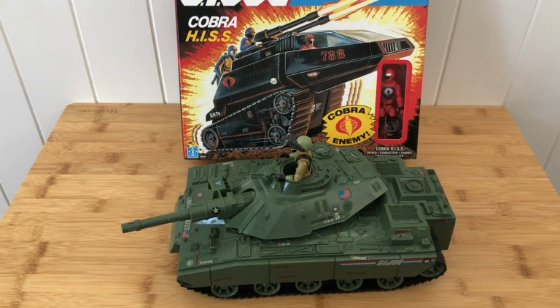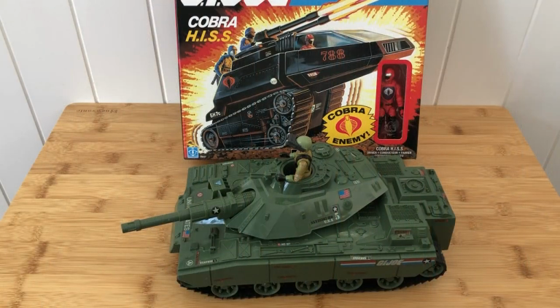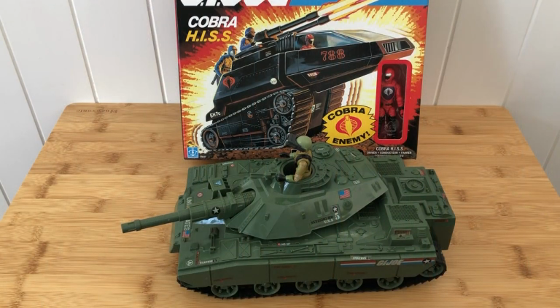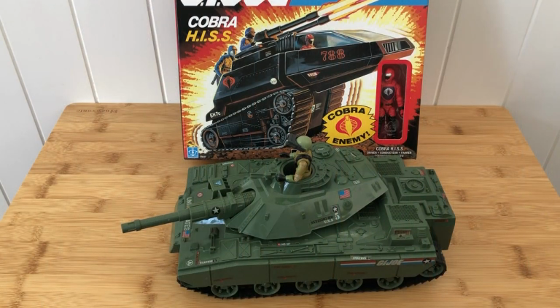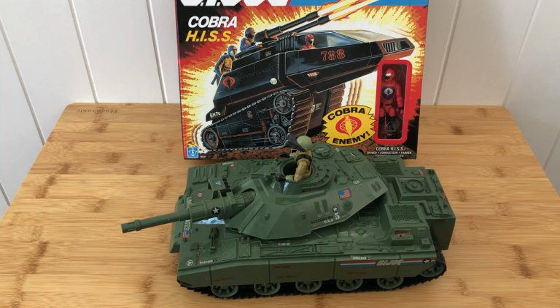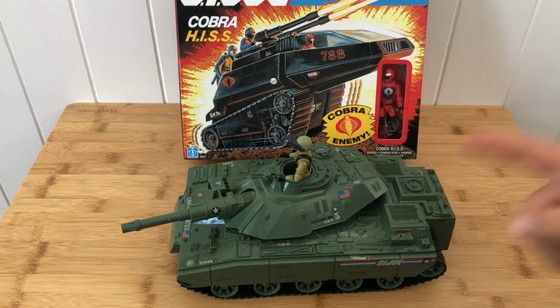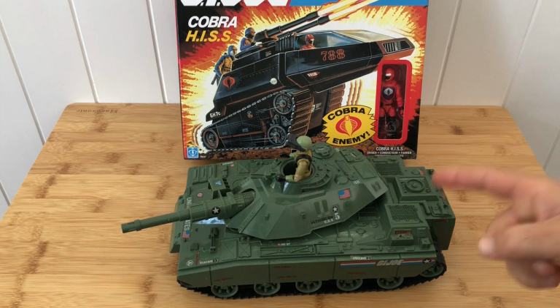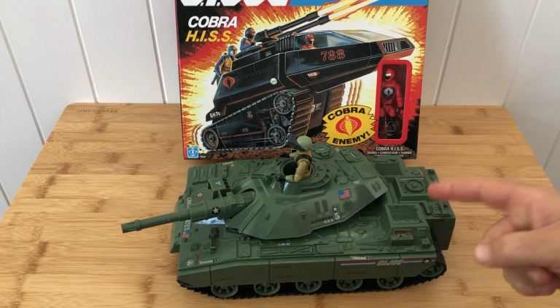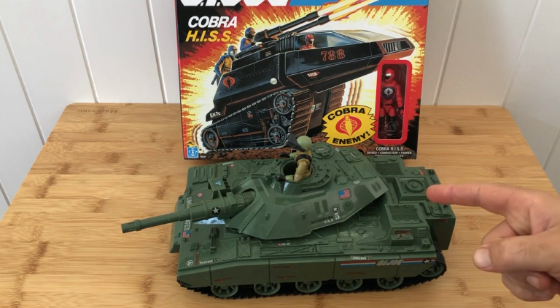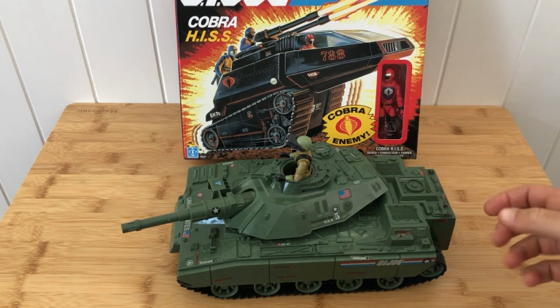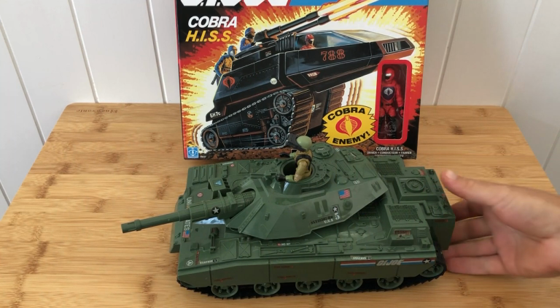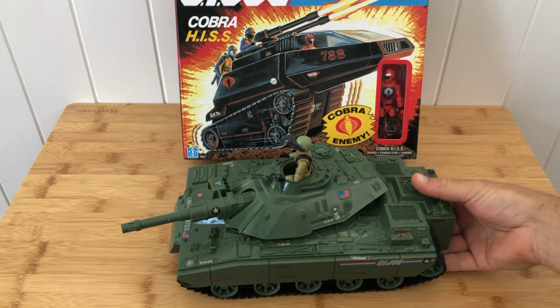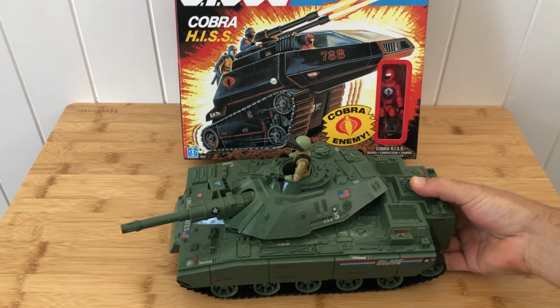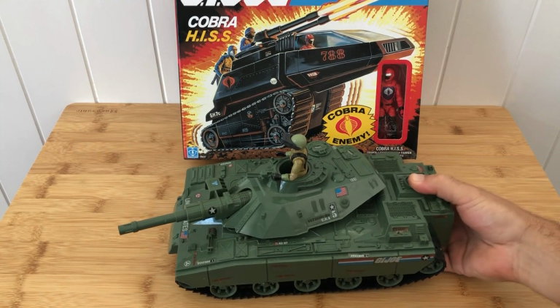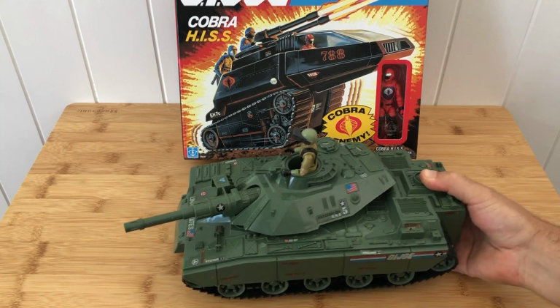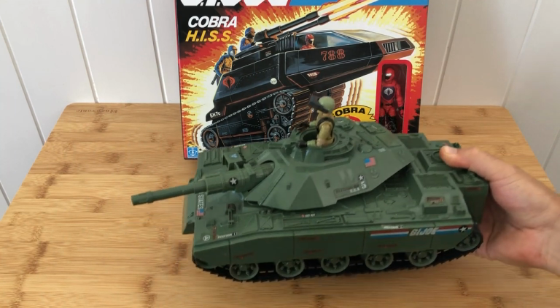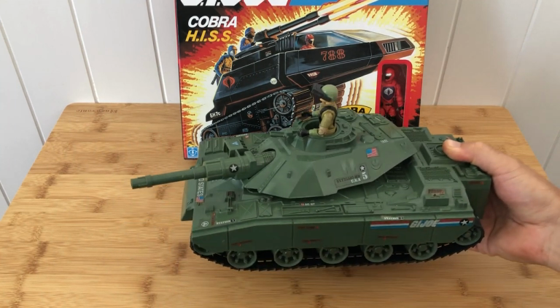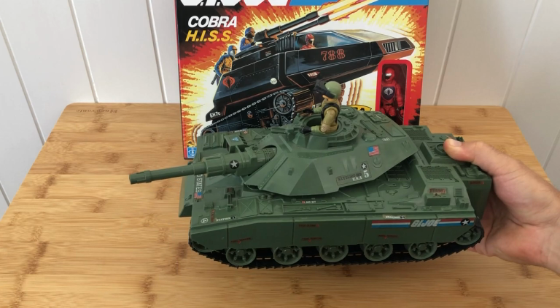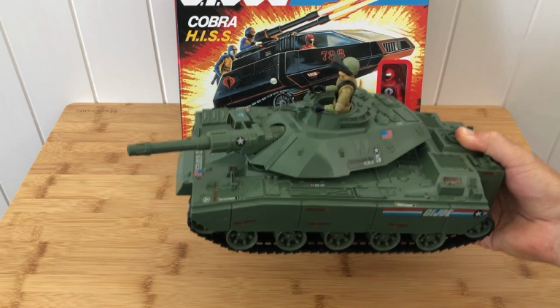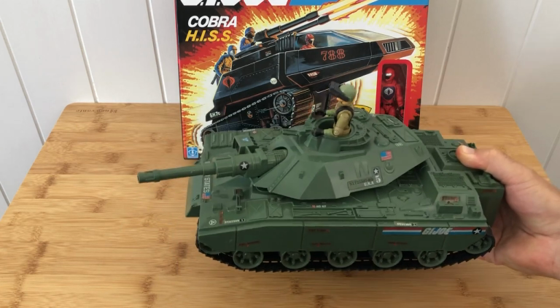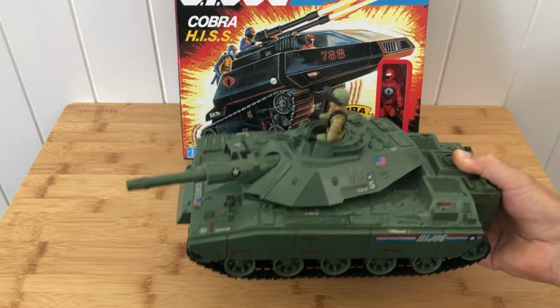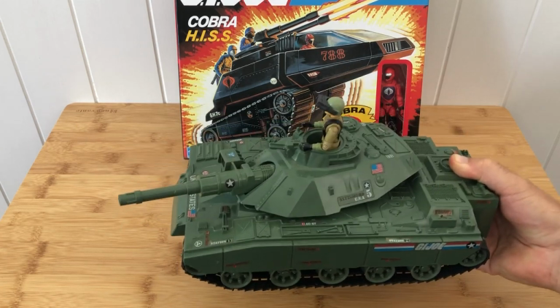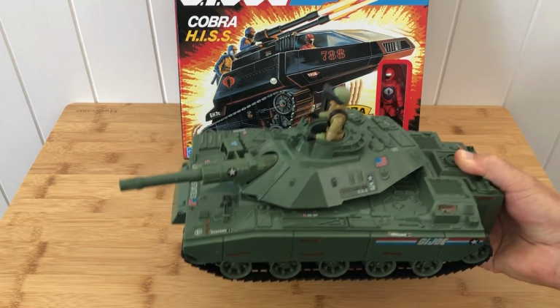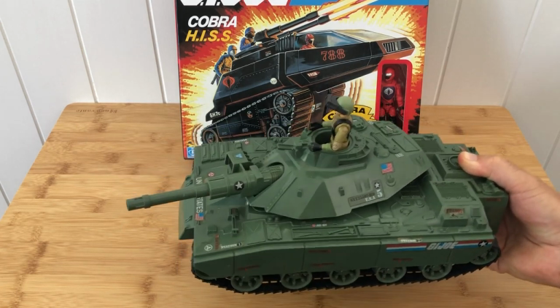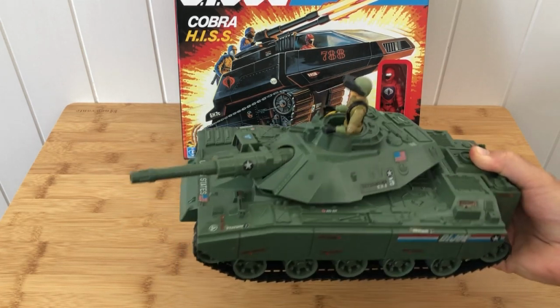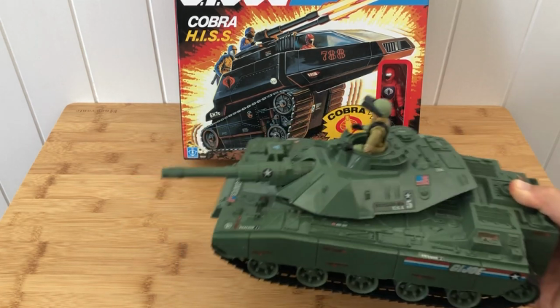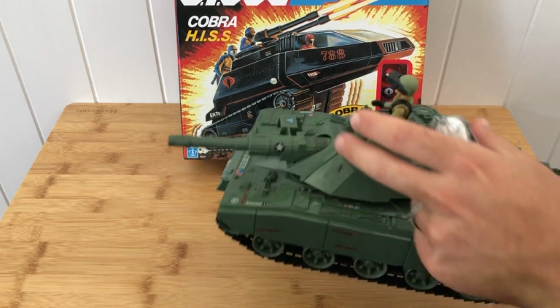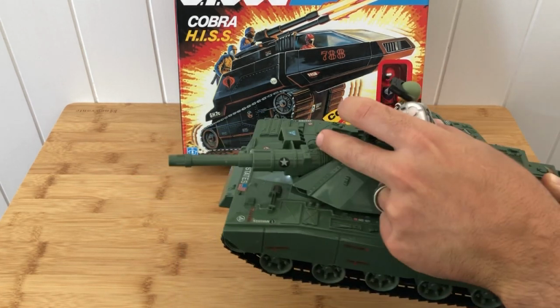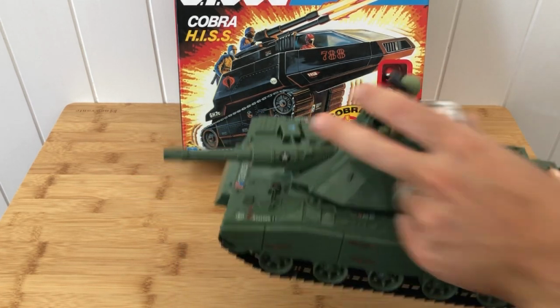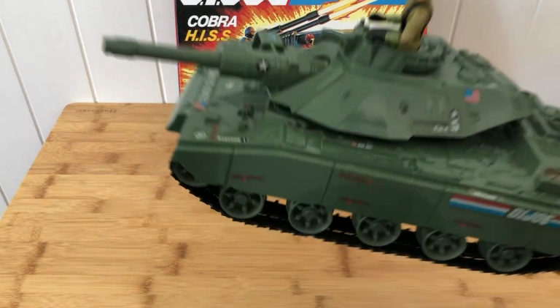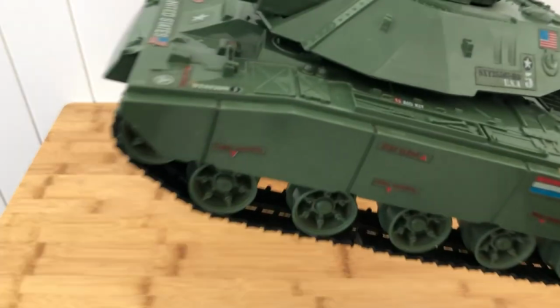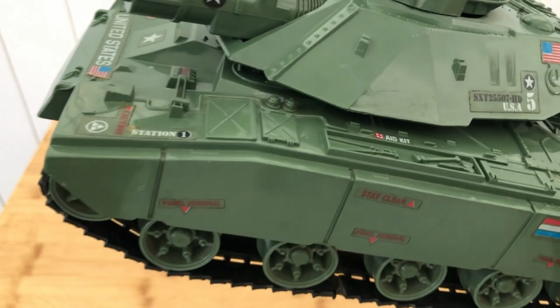One thing's for sure guys — when we're talking about the 1982 Mobat, it definitely has one thing in common with a real-world tank in that you will hear it long before you see it. Because this bad boy is noisy.